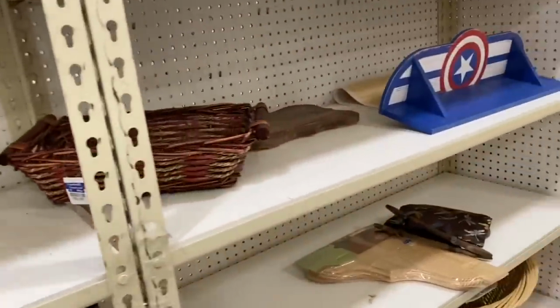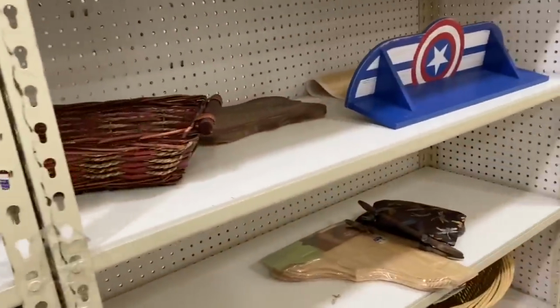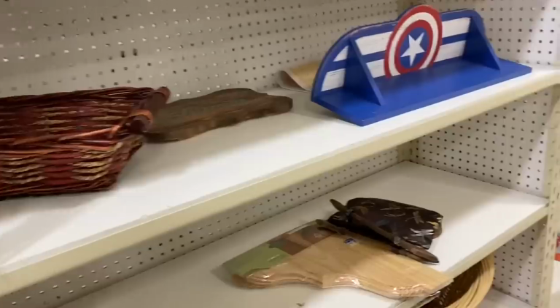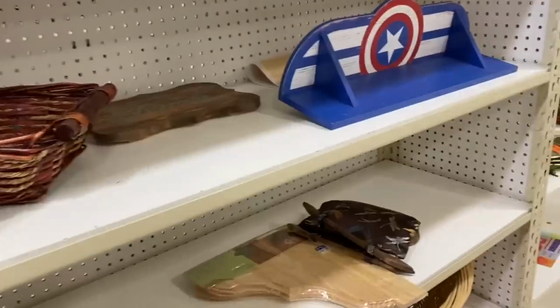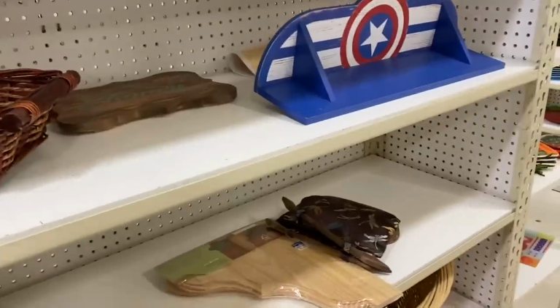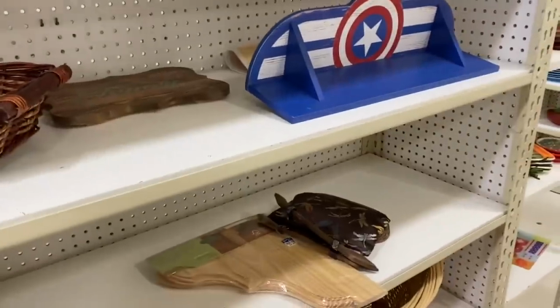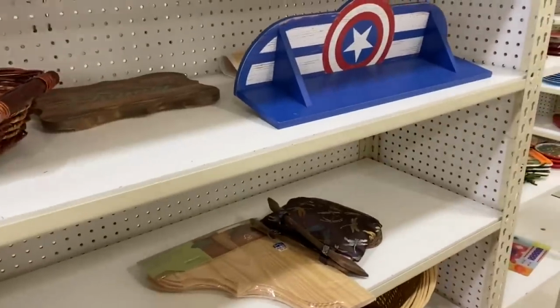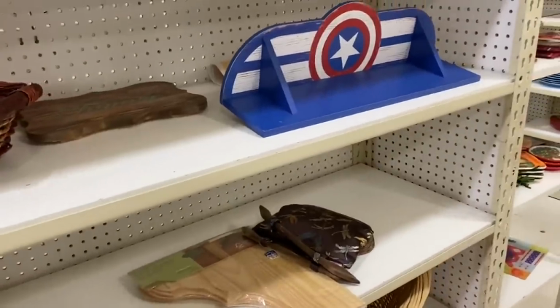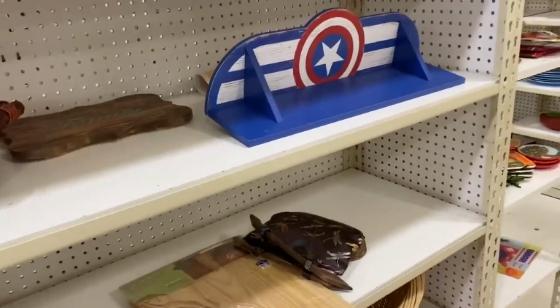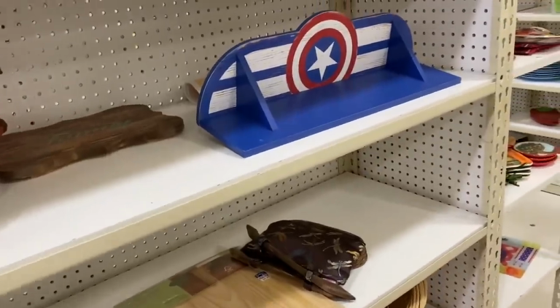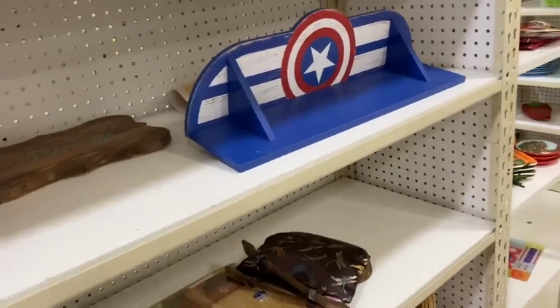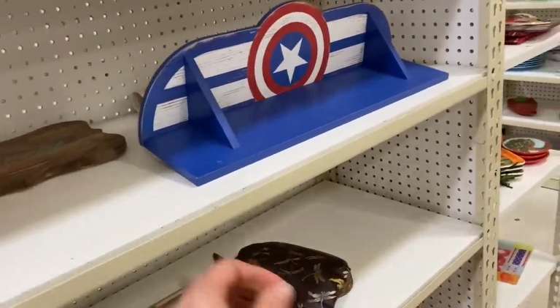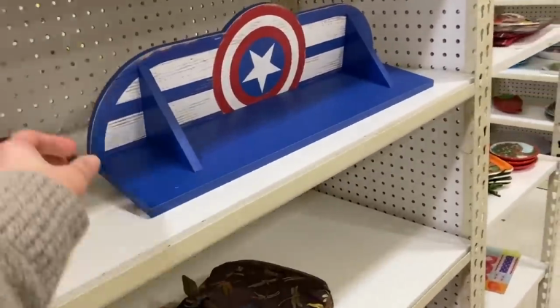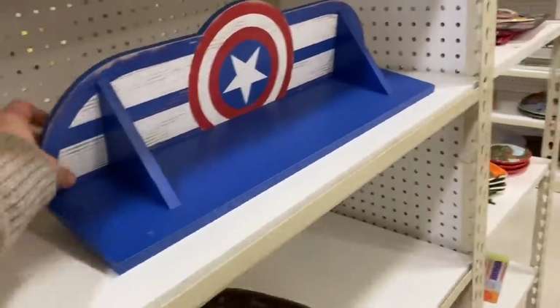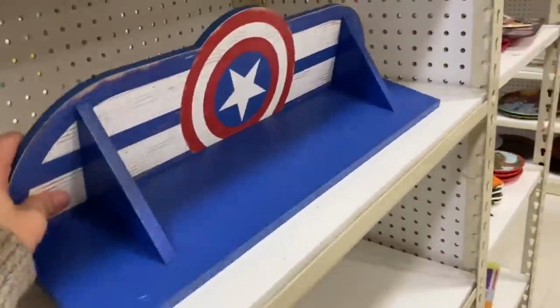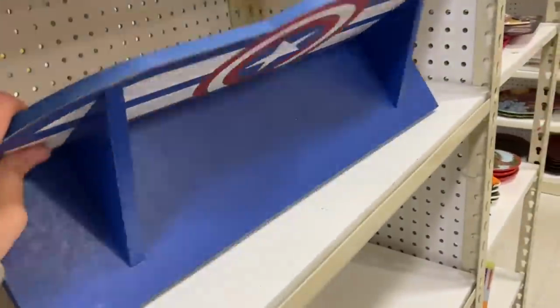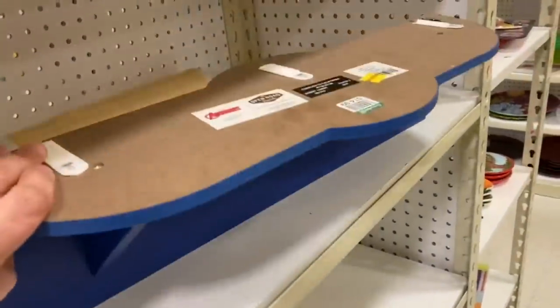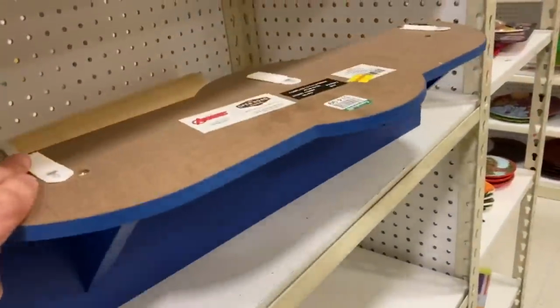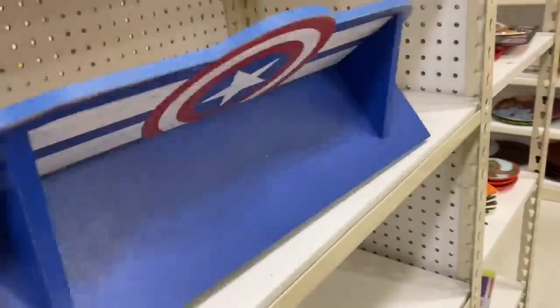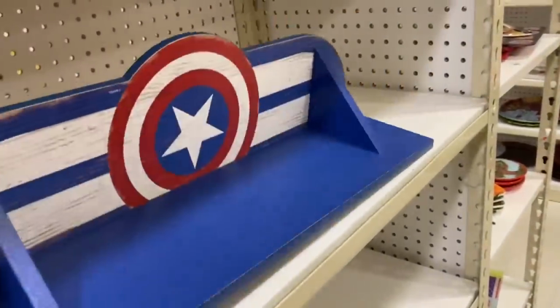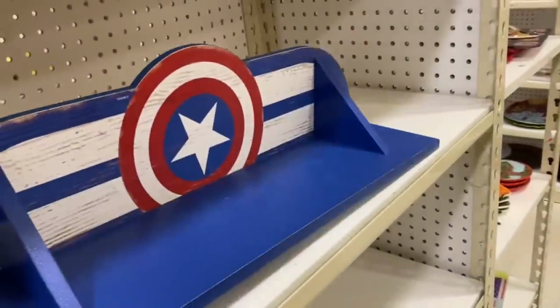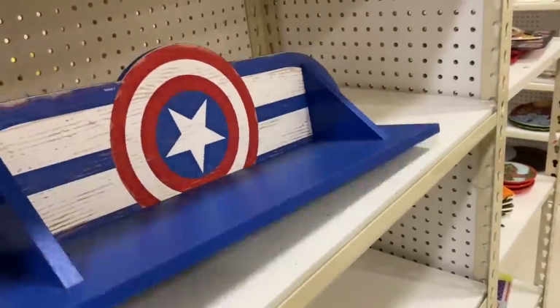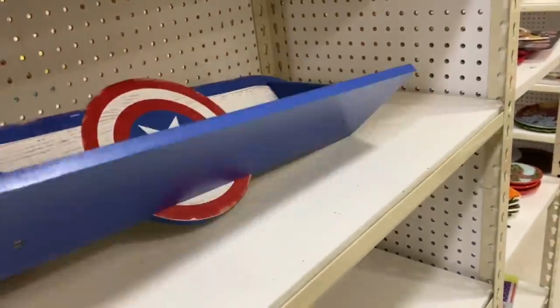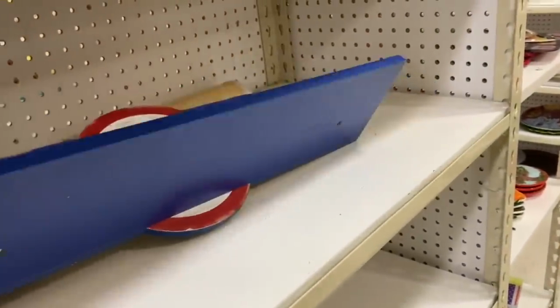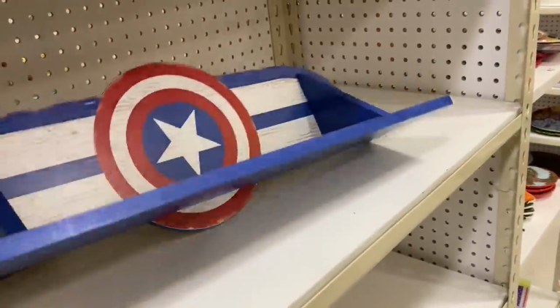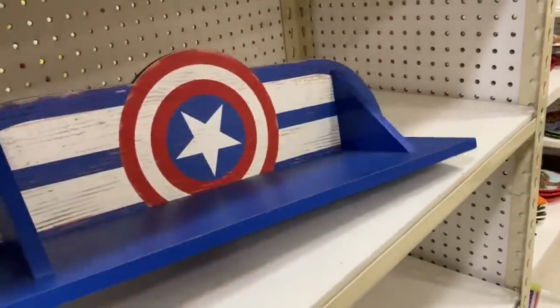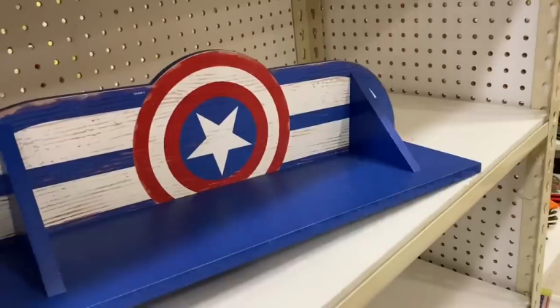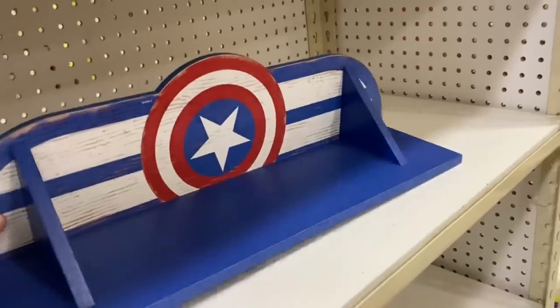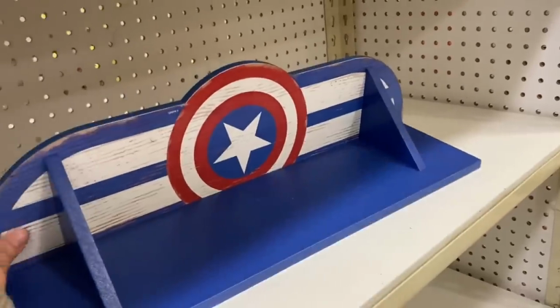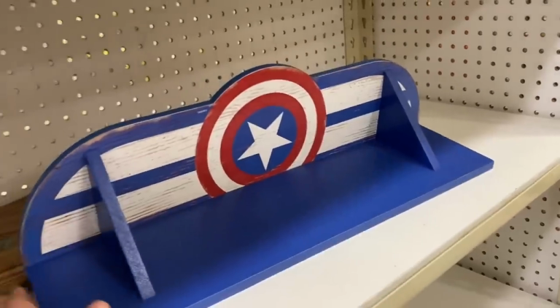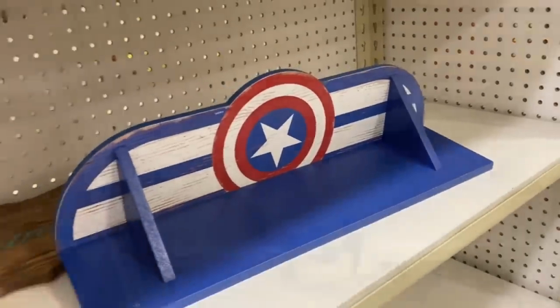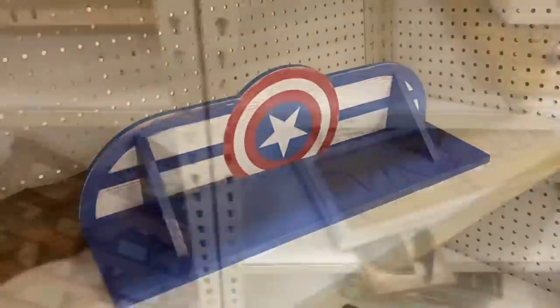I considered this Captain America wall shelf for my hubby for his comic book room, but we are kind of lacking wall space in there right now so I left that behind.